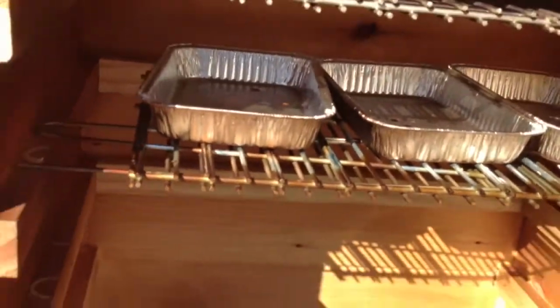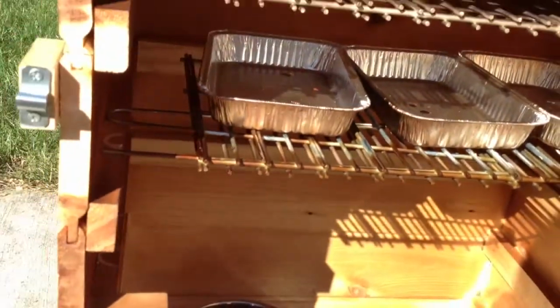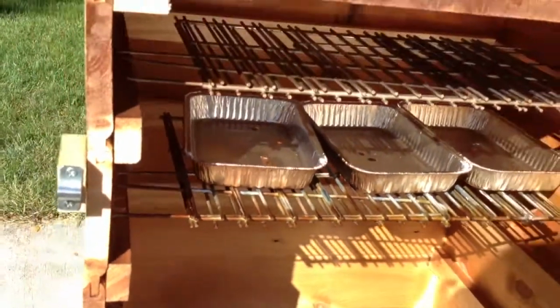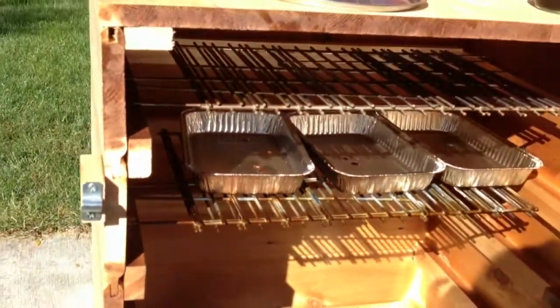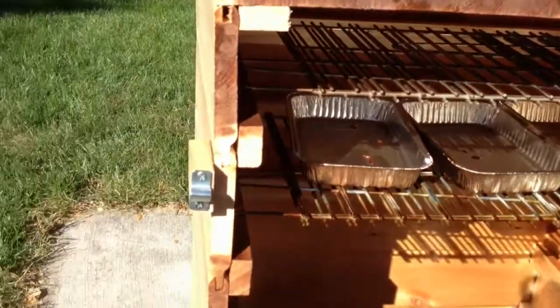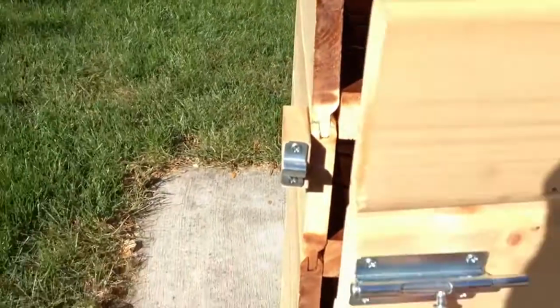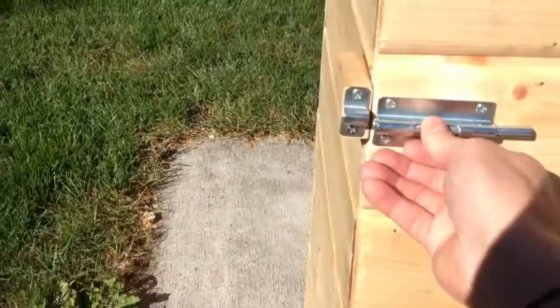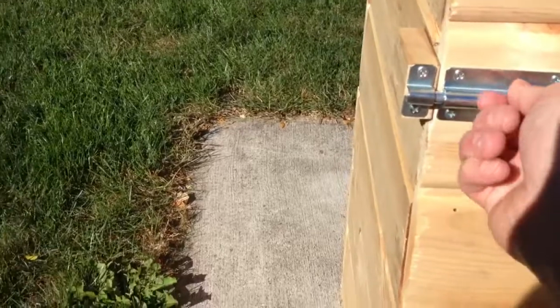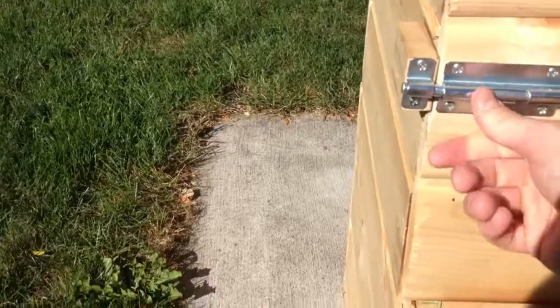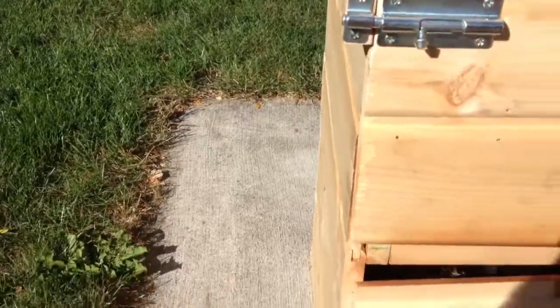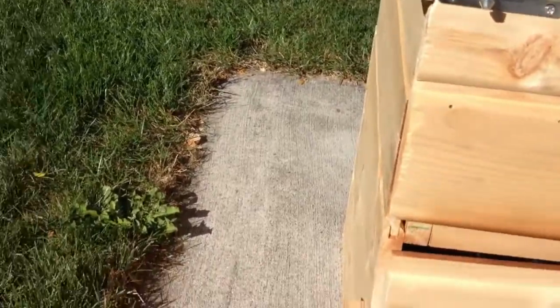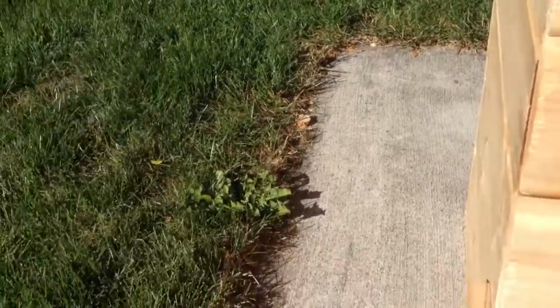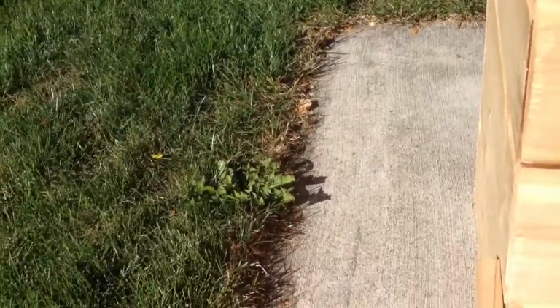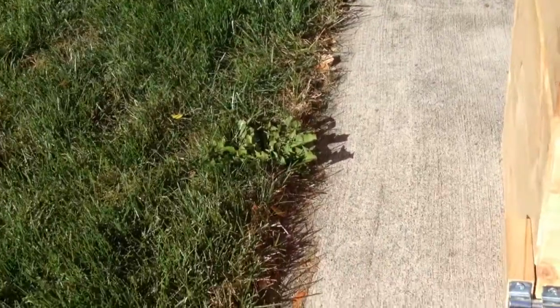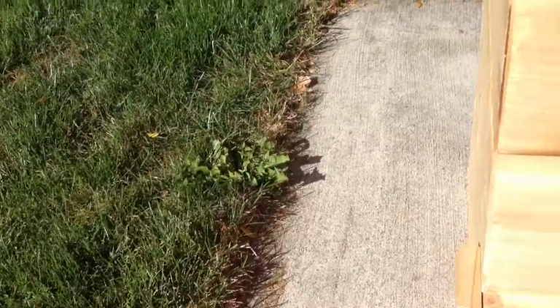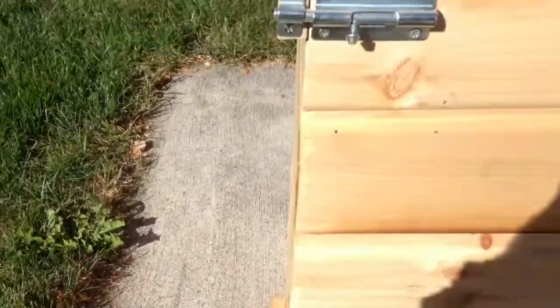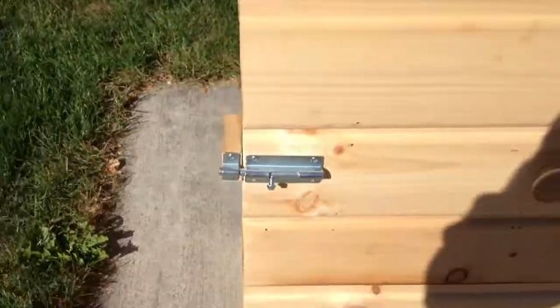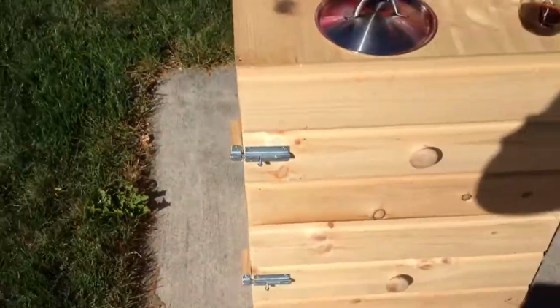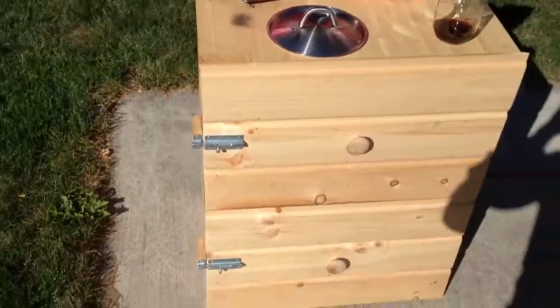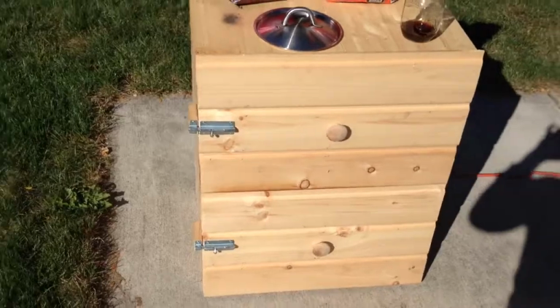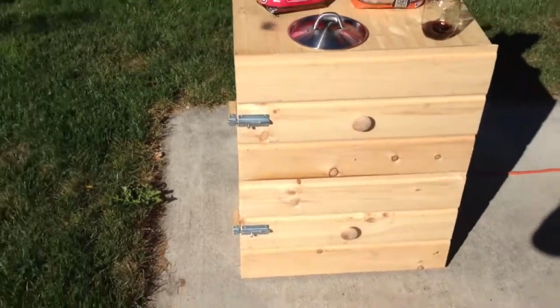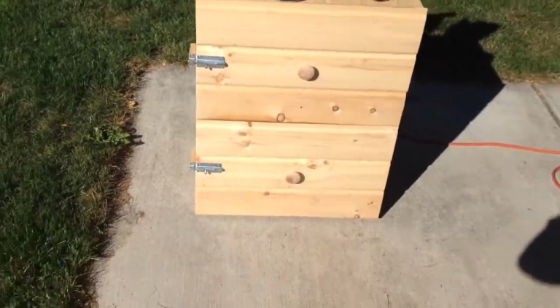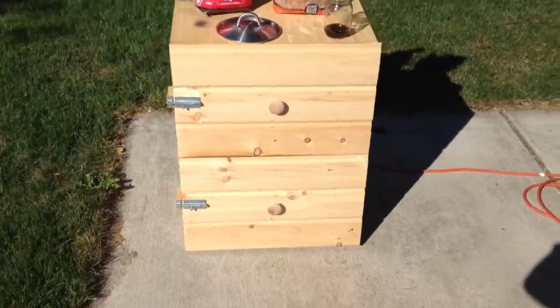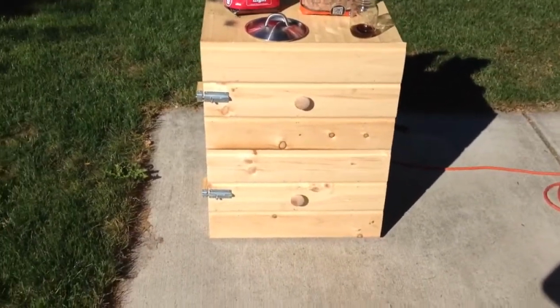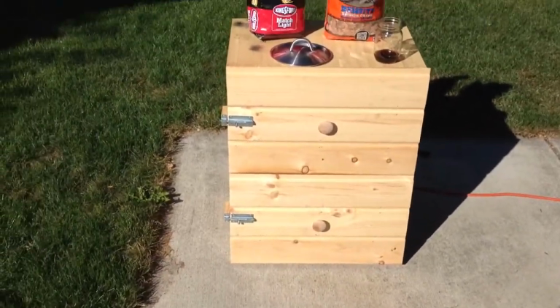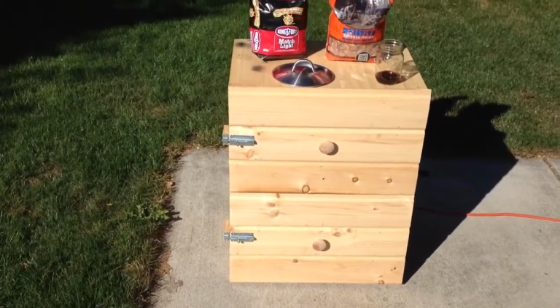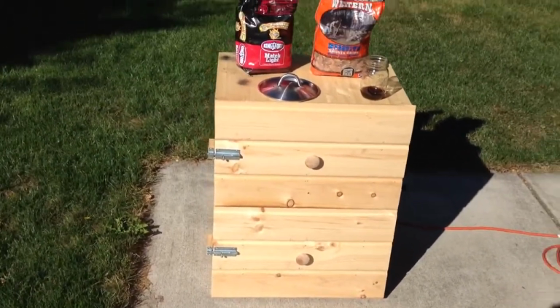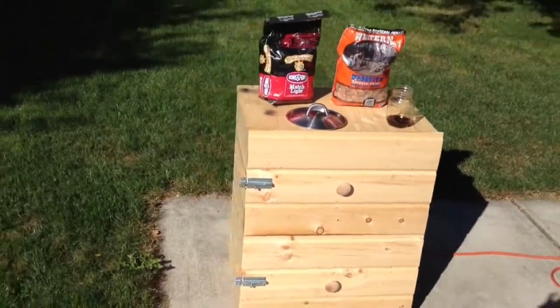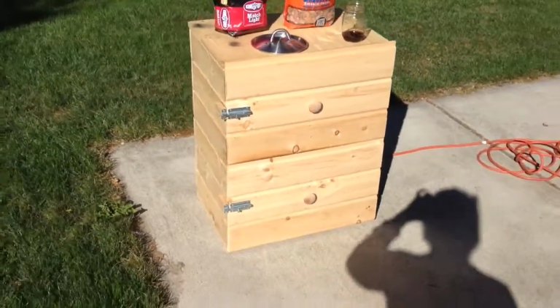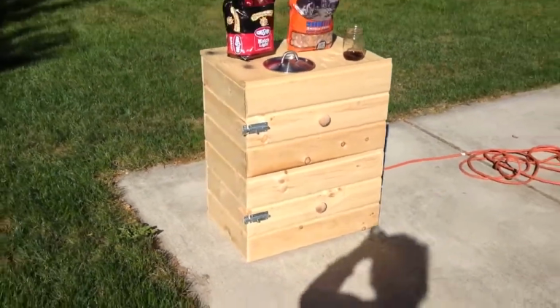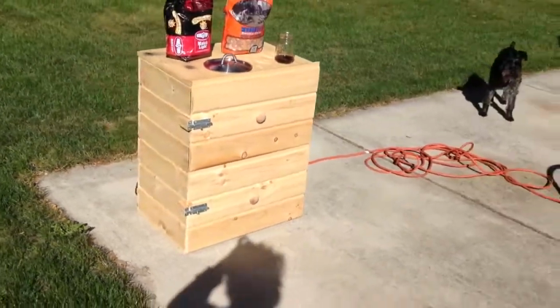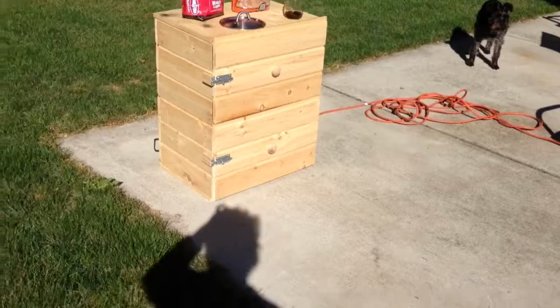It cost me about $100 to make, maybe $120. There's some extra stuff that I had to get that made my cost a little higher, but that was just me. It was fun — took me about two days.